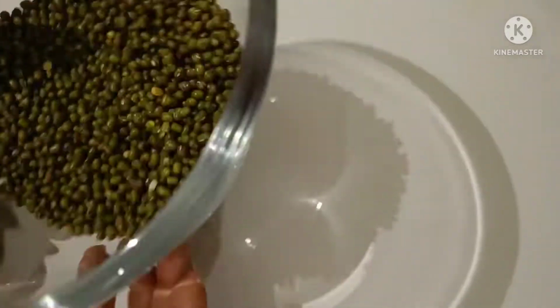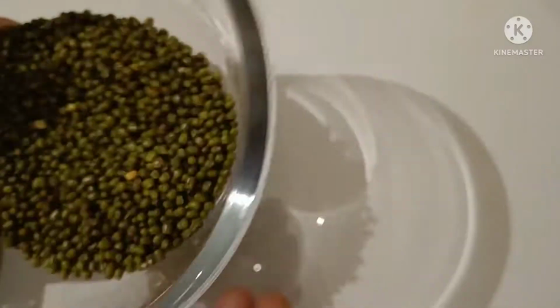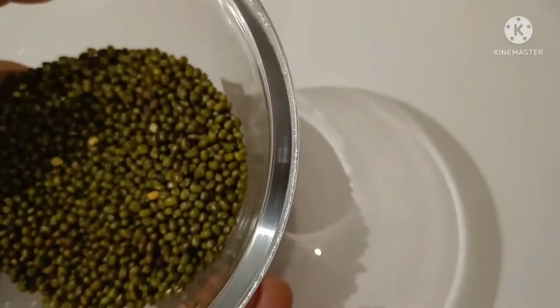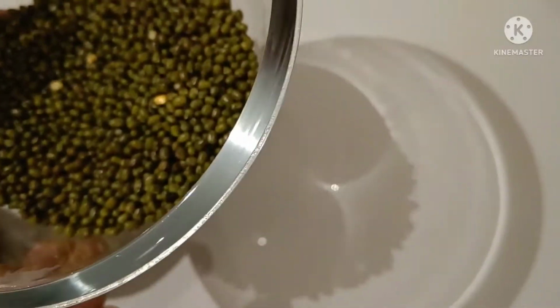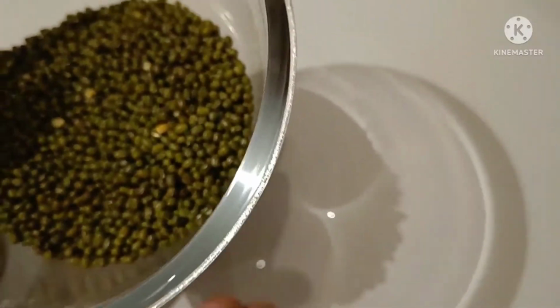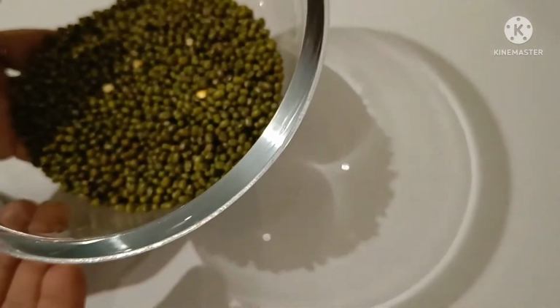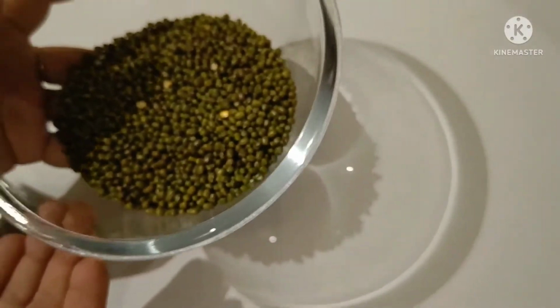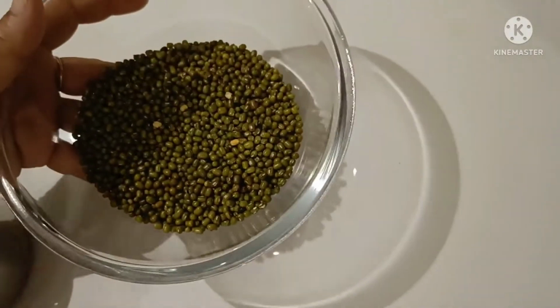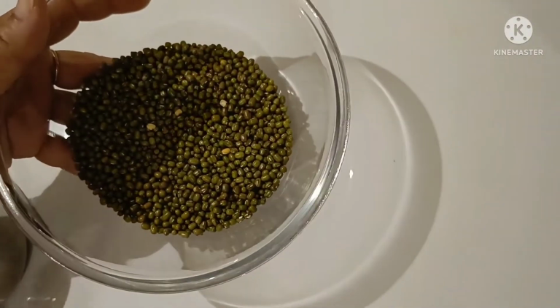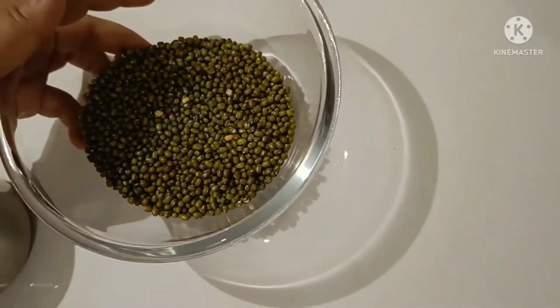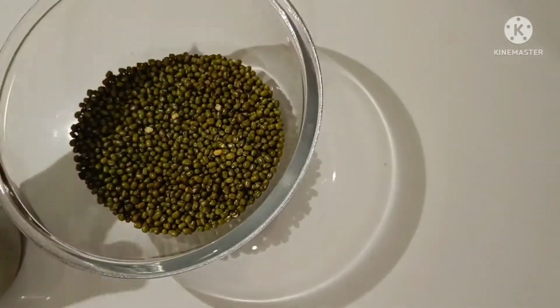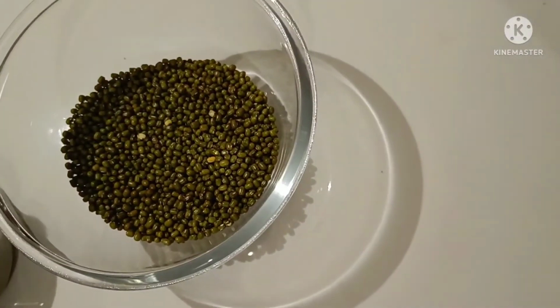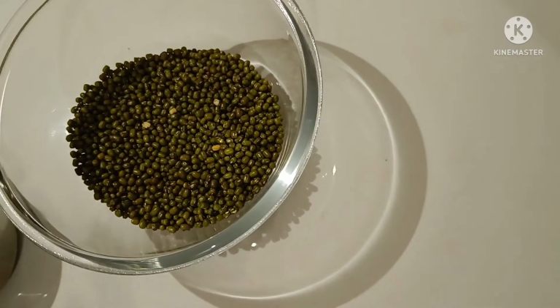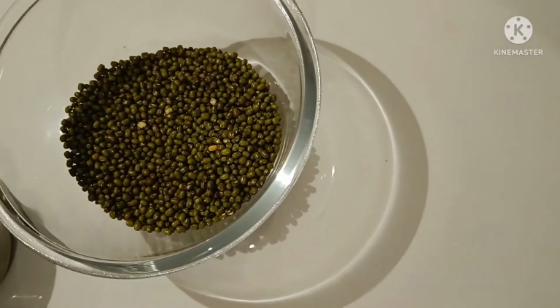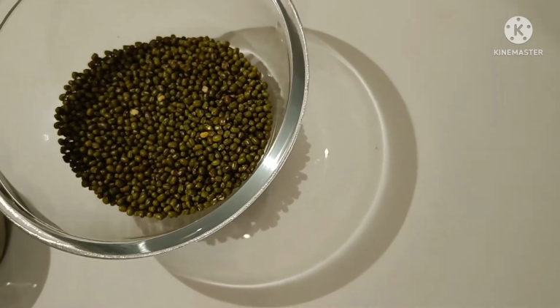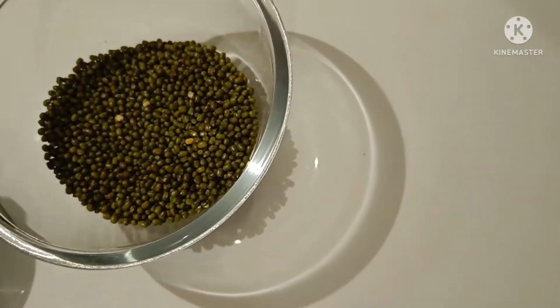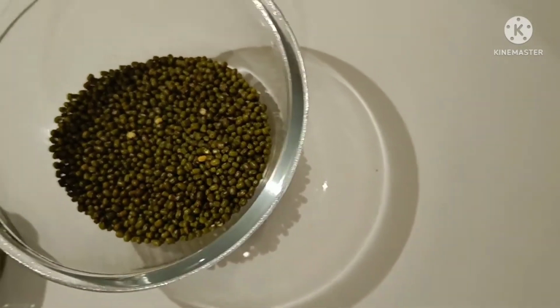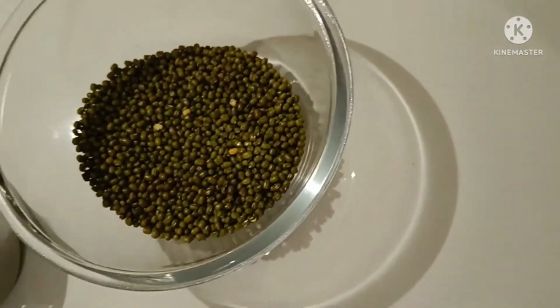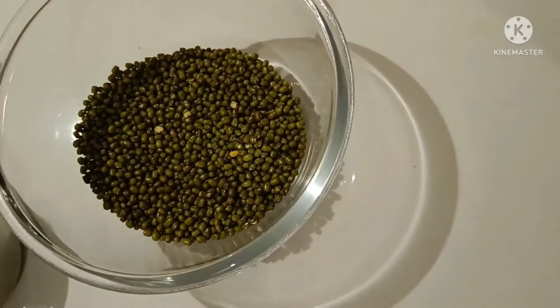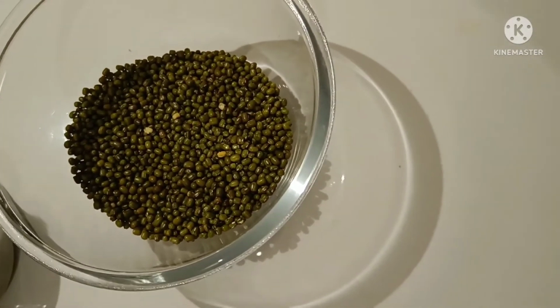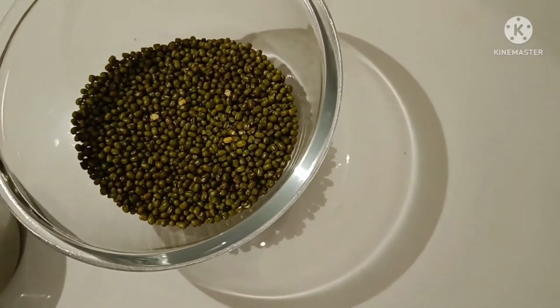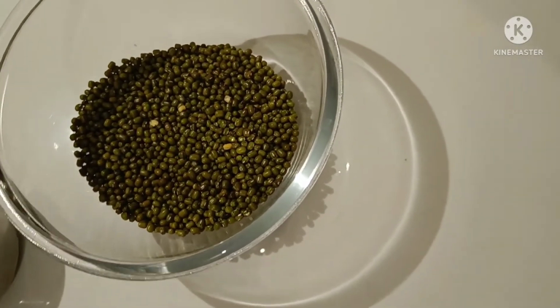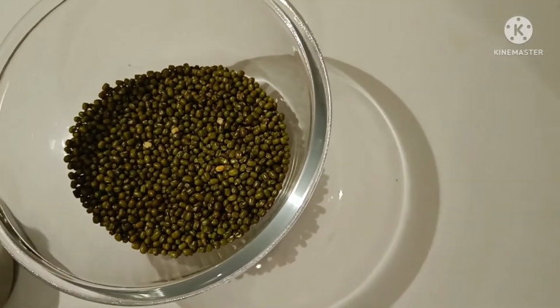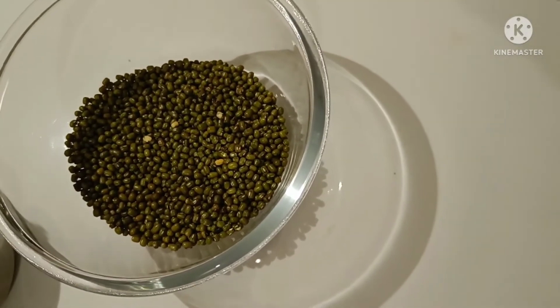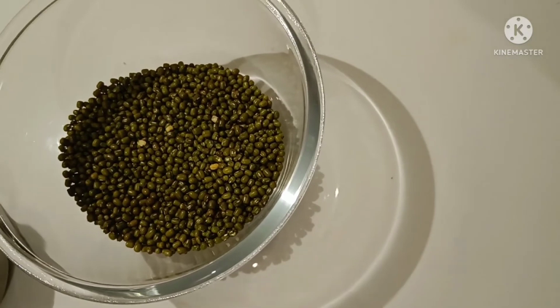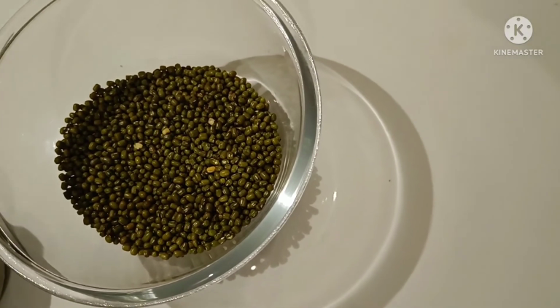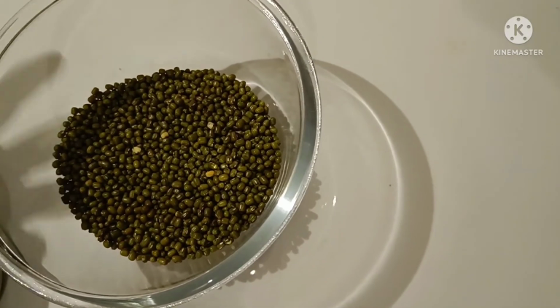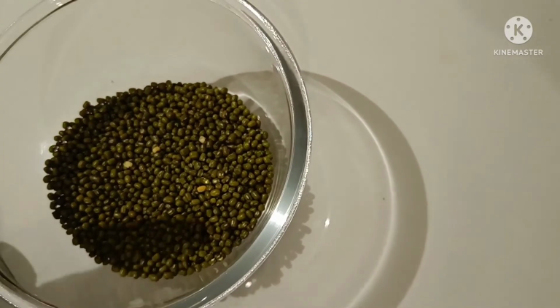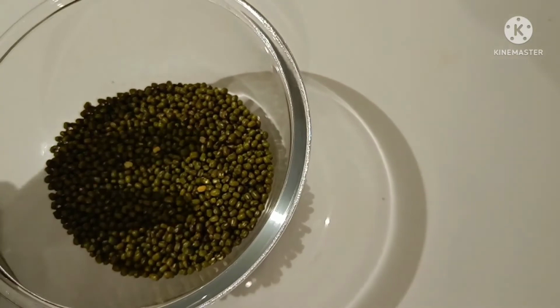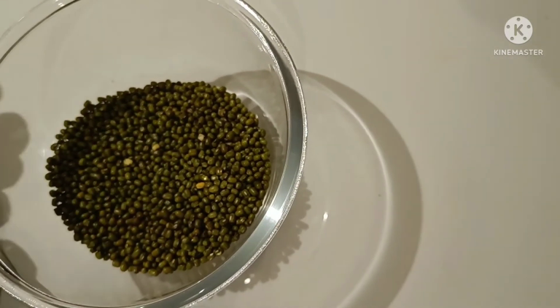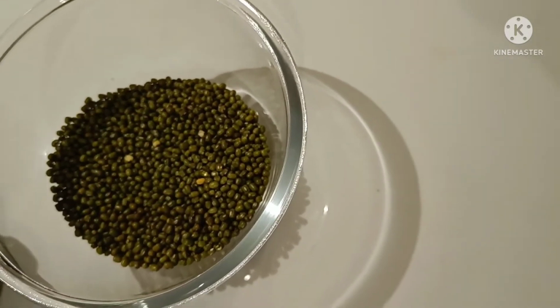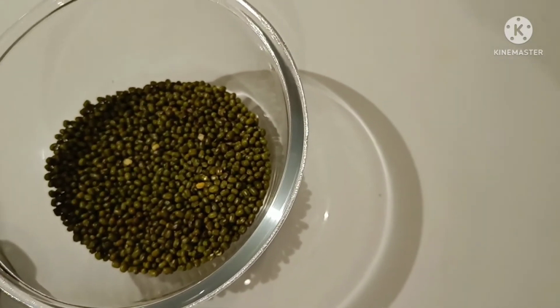Just as the water level drops, we have to add more water. And just as our water dries up, we will add it again. If it's summer, it will take just one and a half days for the sprouts to come out.